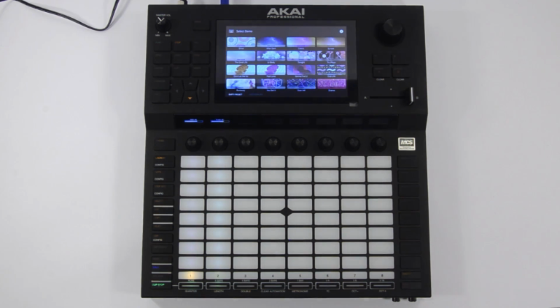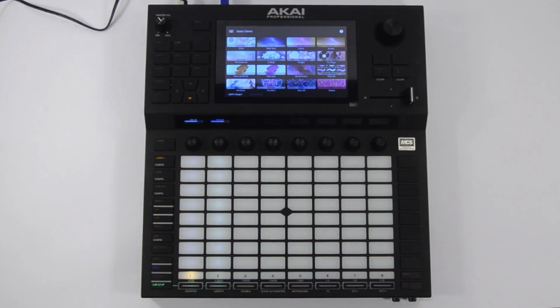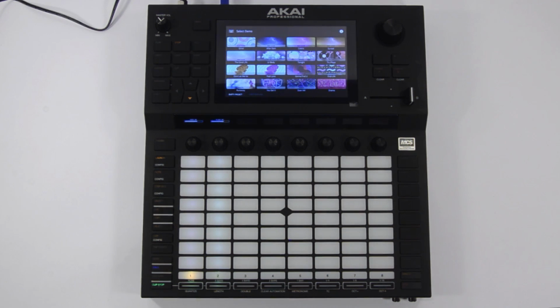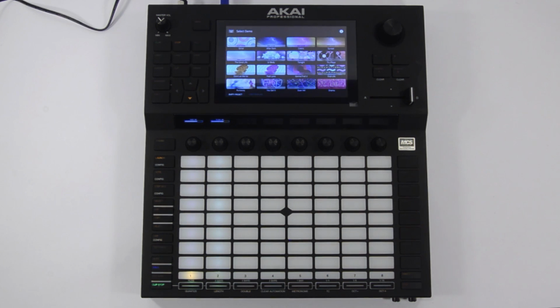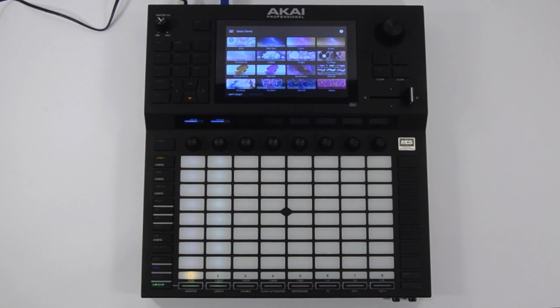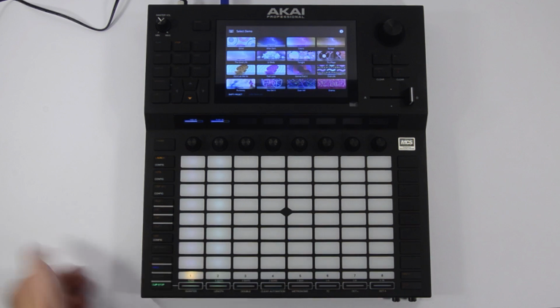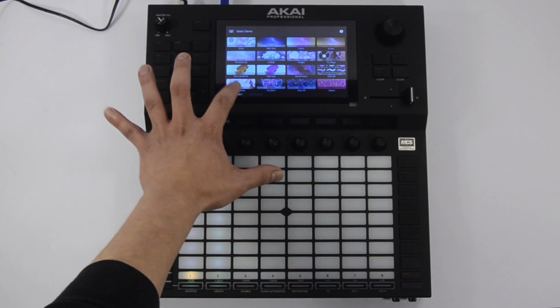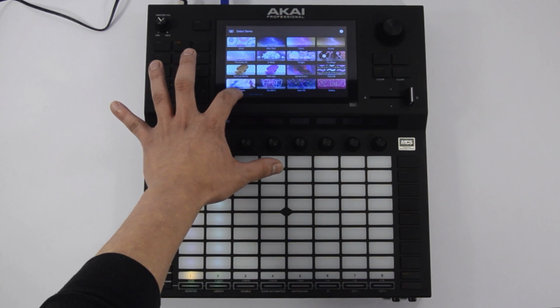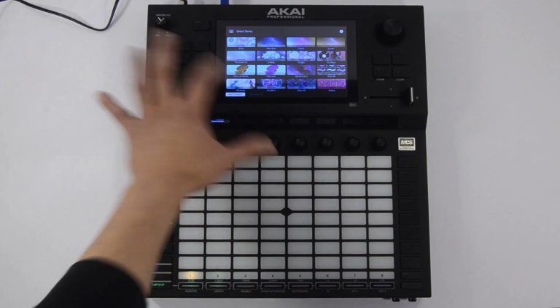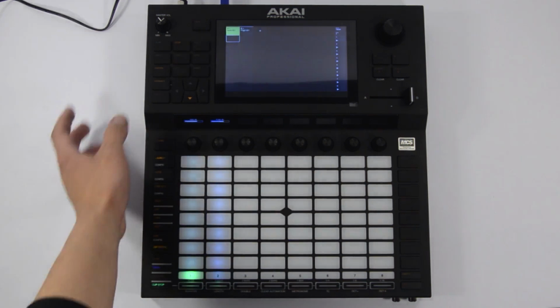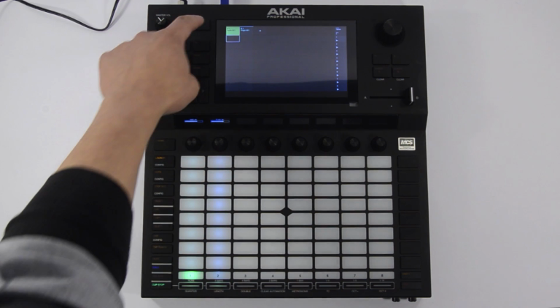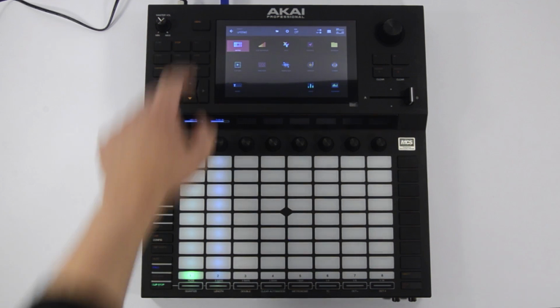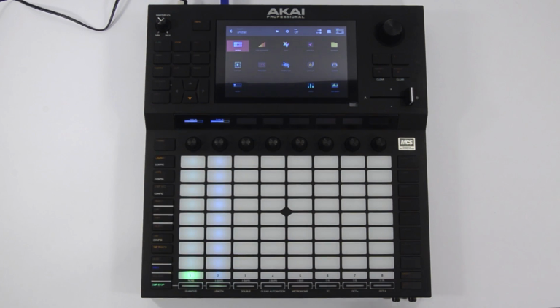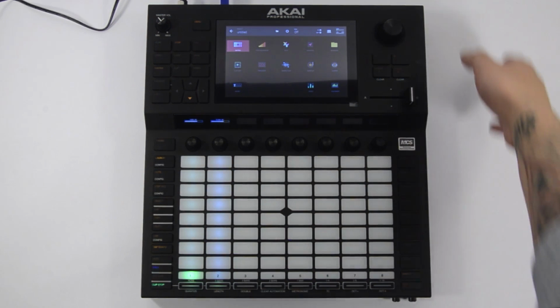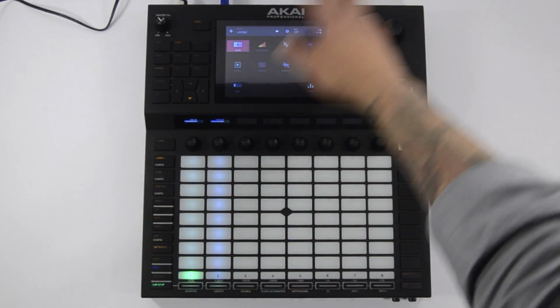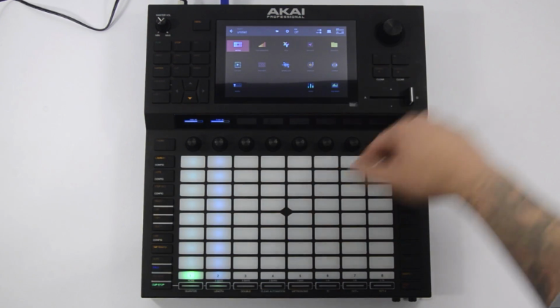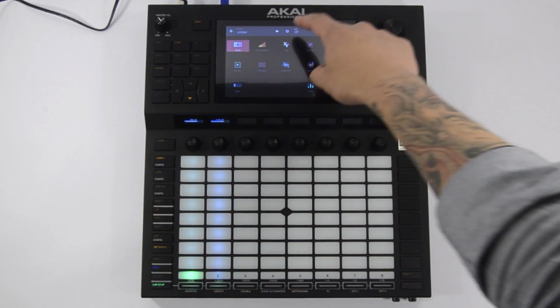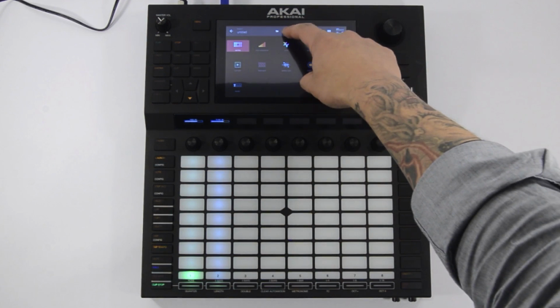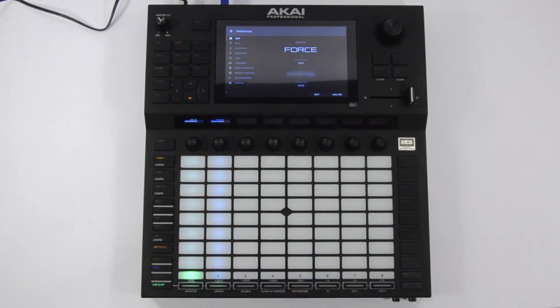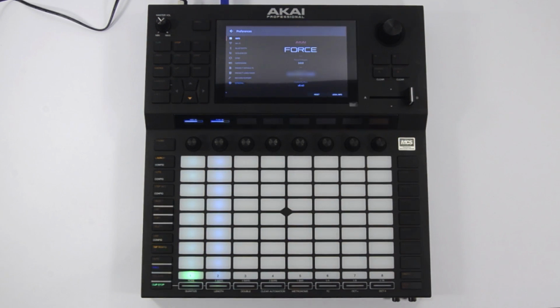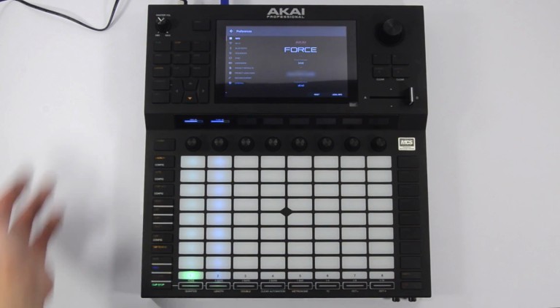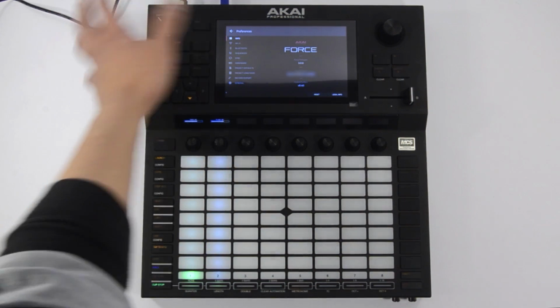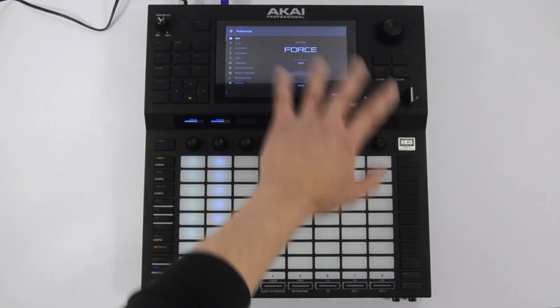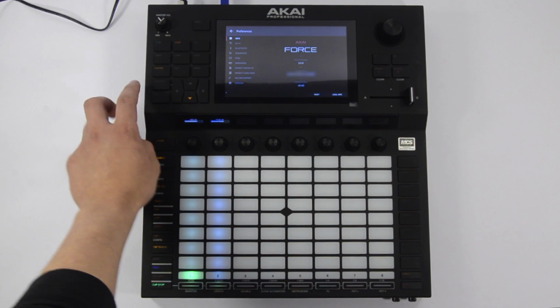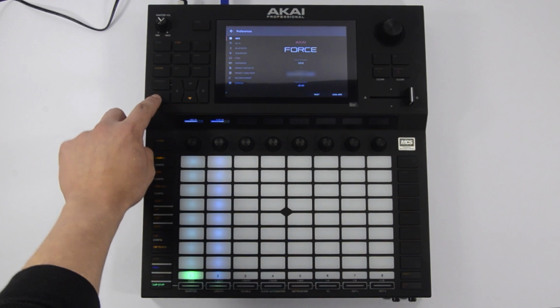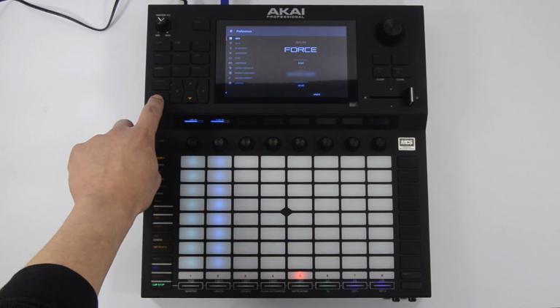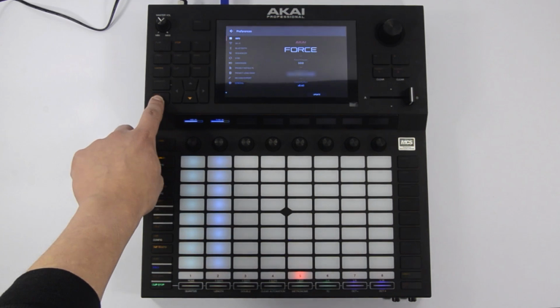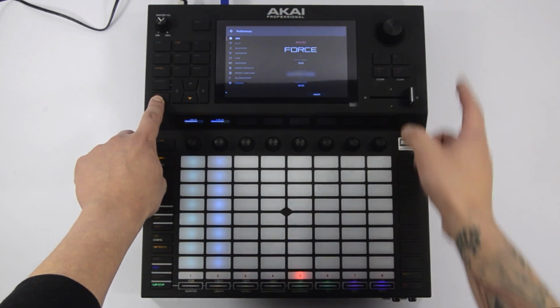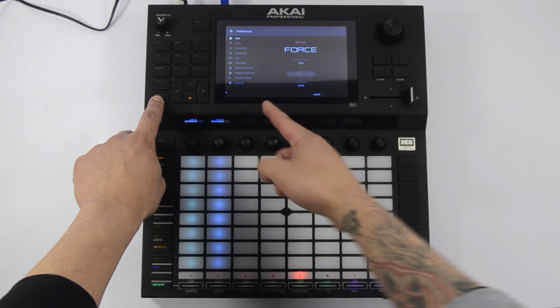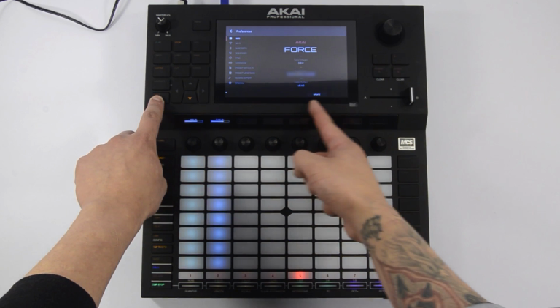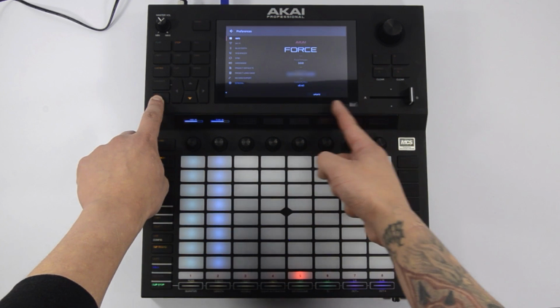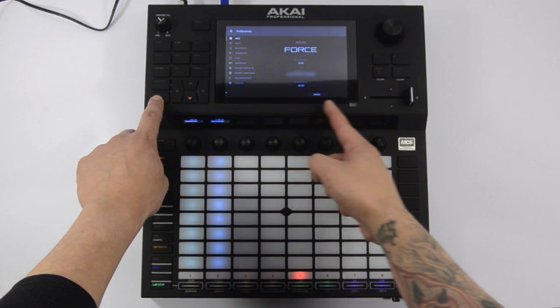When the Force is booted, open an empty project. Push the Menu button and select the gear icon at the top of the screen to open the Preferences menu. With the Info tab selected at the left, hold the Shift button and select Update toward the bottom of the display to put the Force into Update mode.